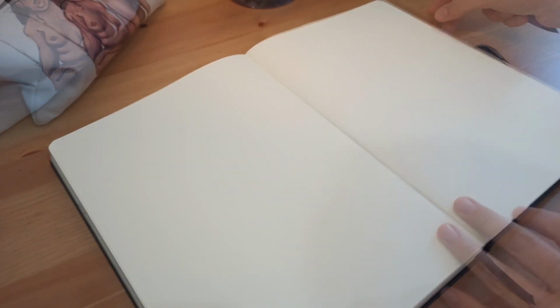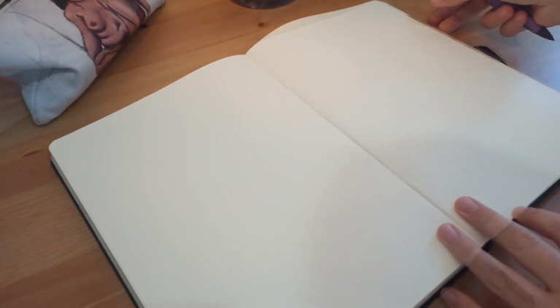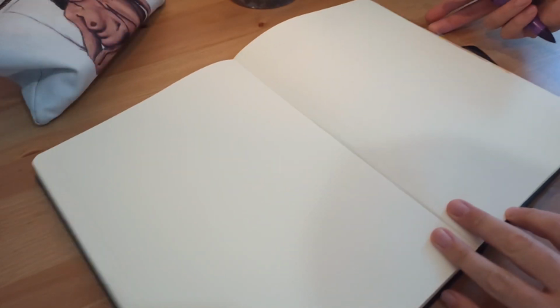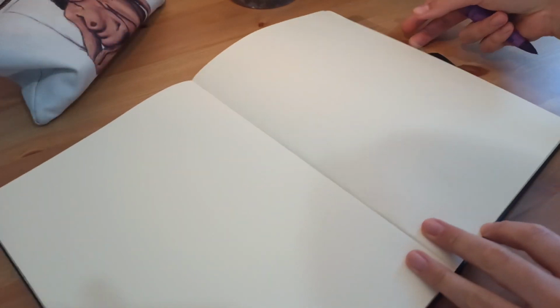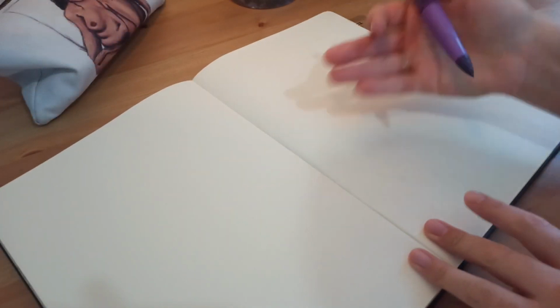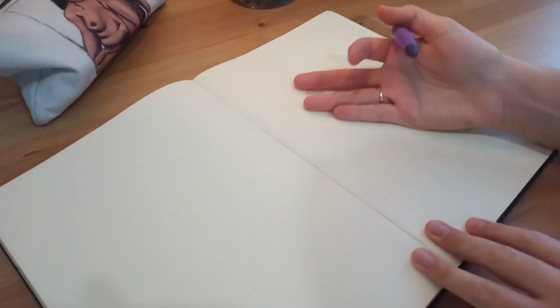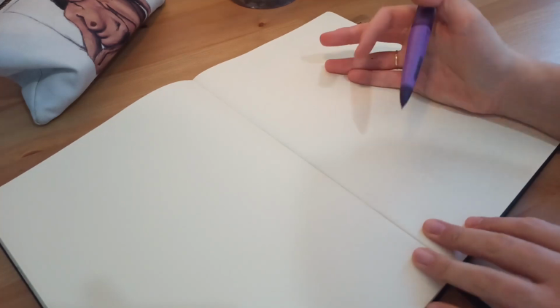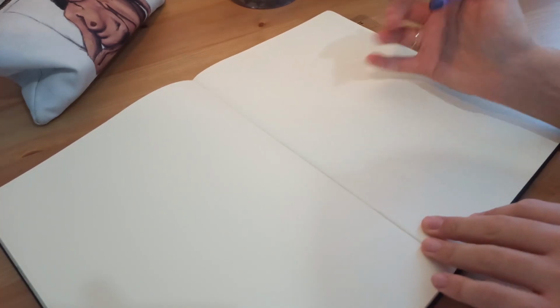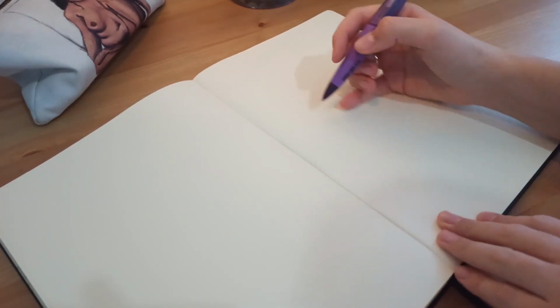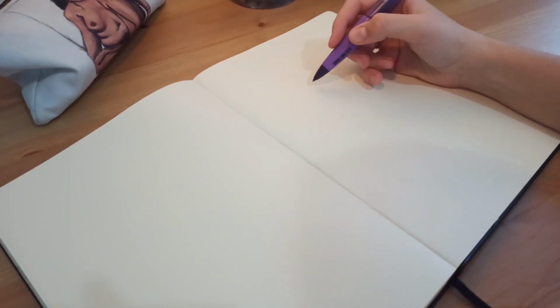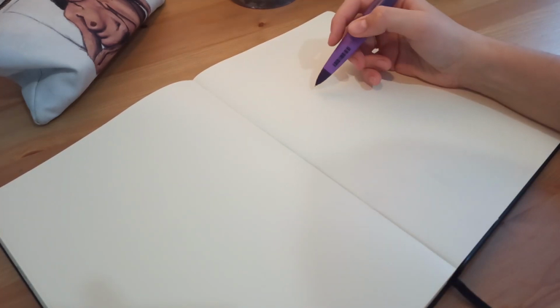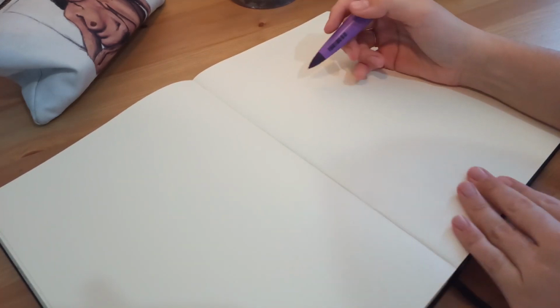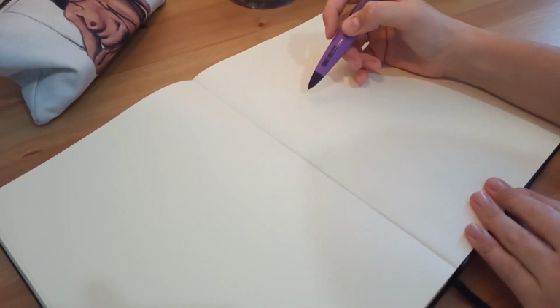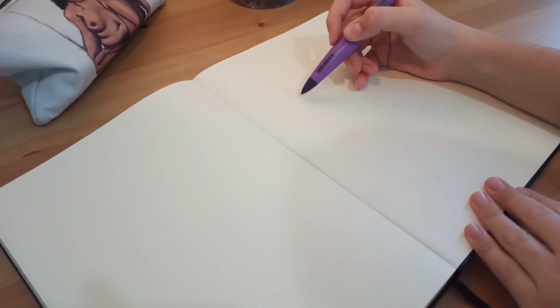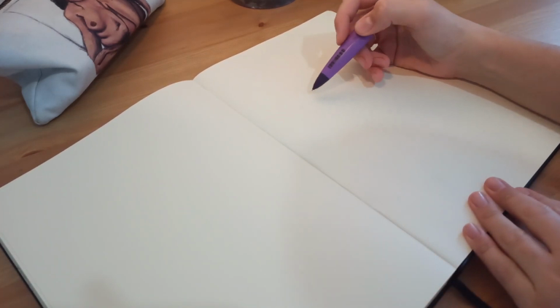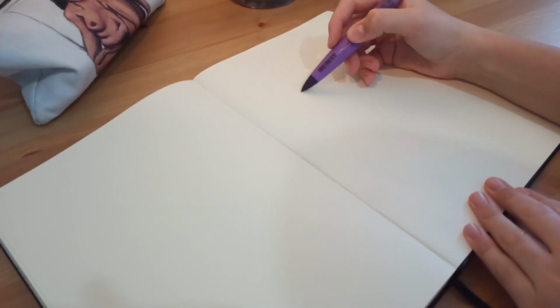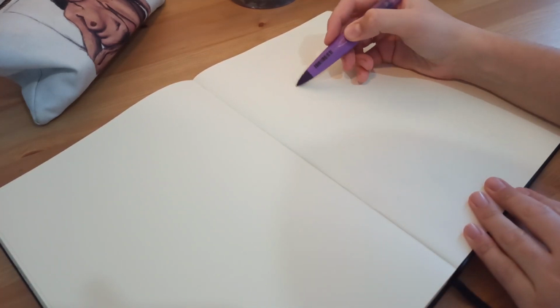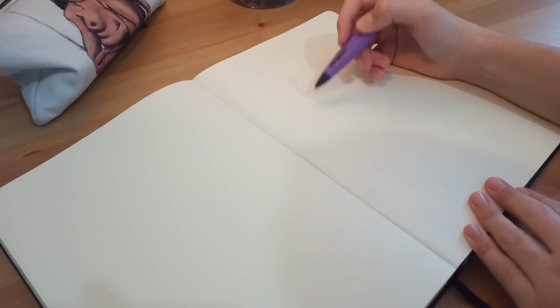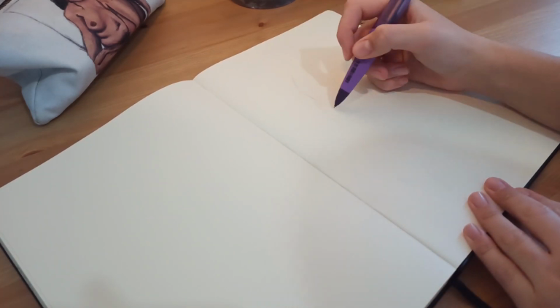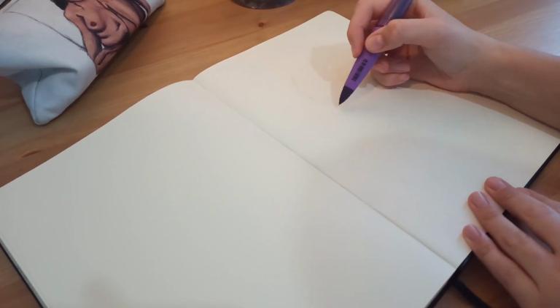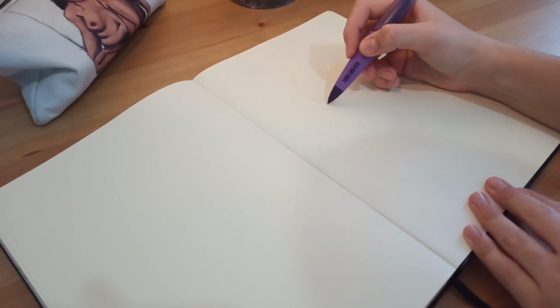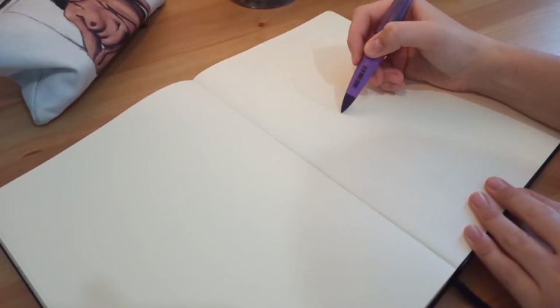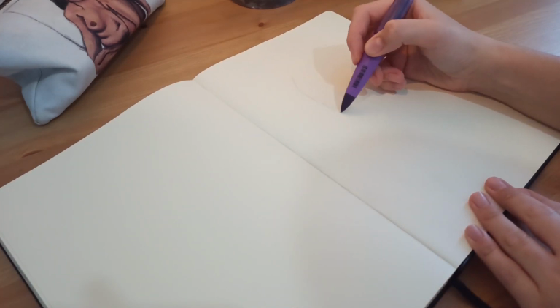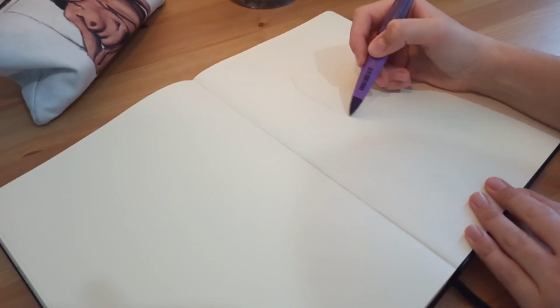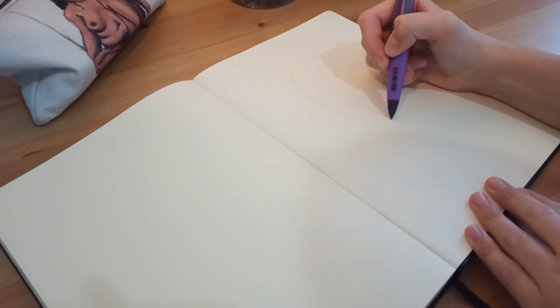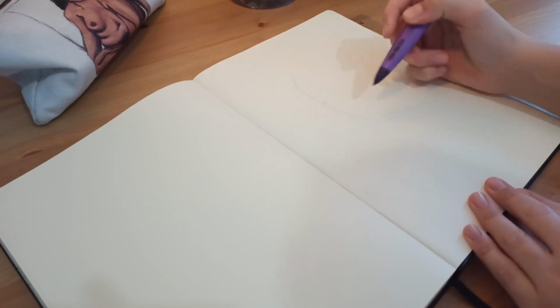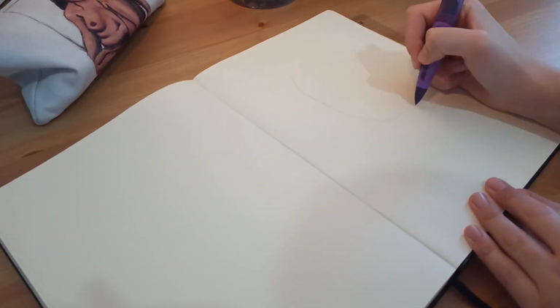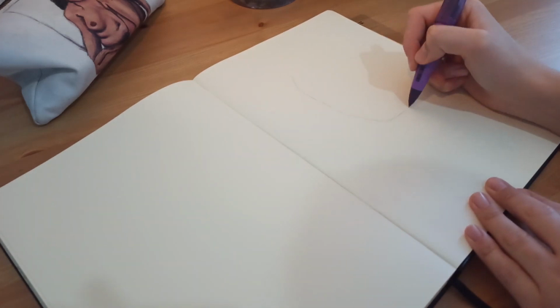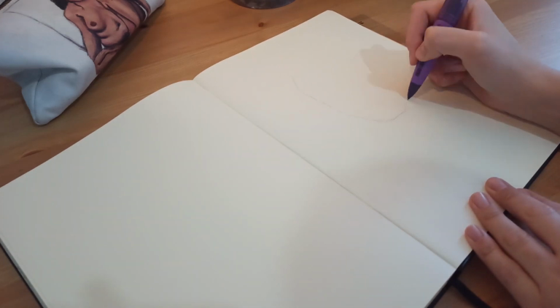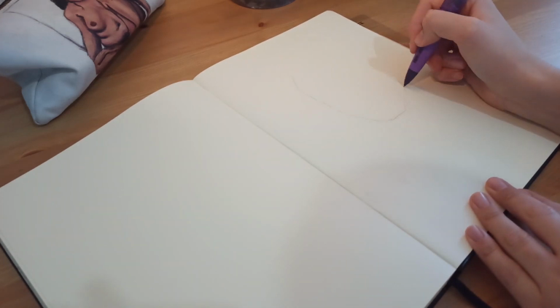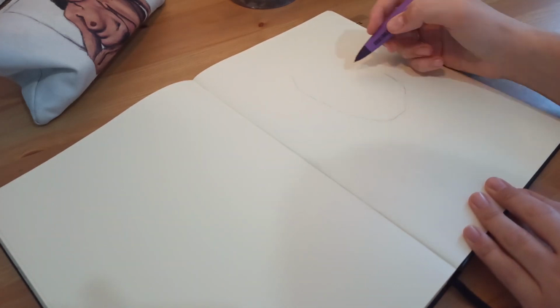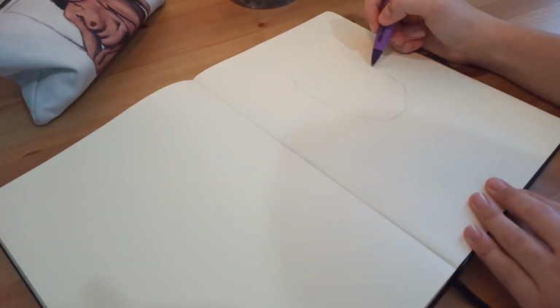Hello everybody and welcome to my channel. This video is going to be part of the series 'How to Fill a Sketchbook Page' and today we're going to do a self-portrait.